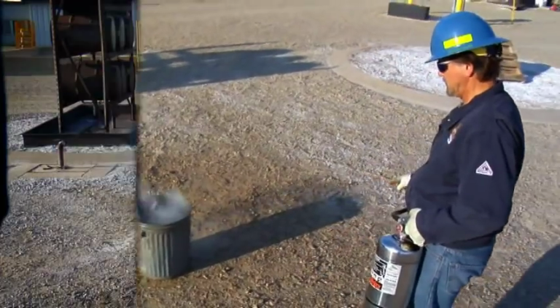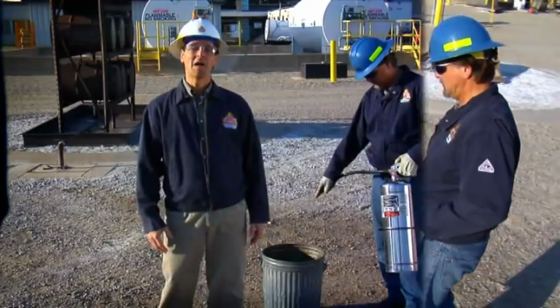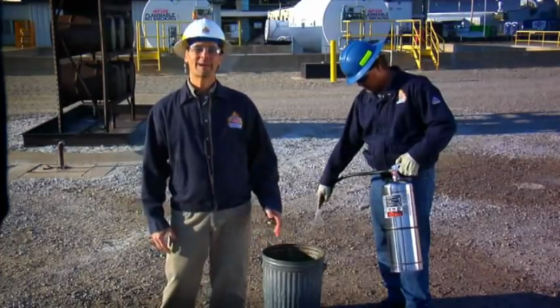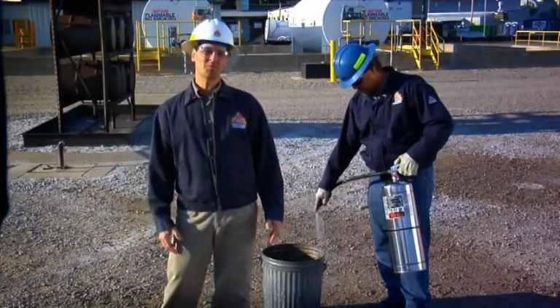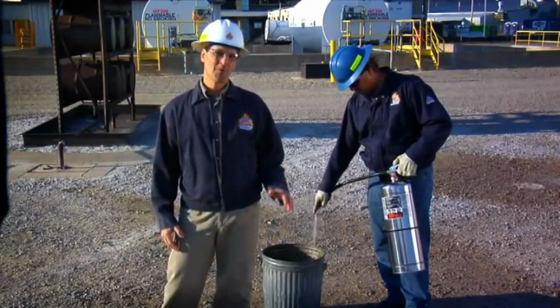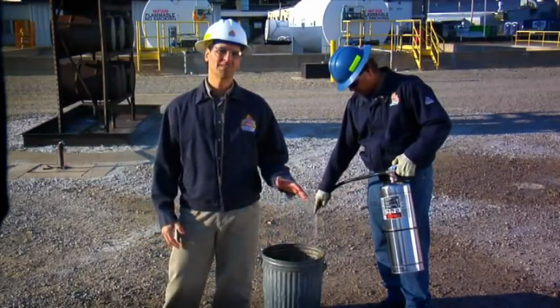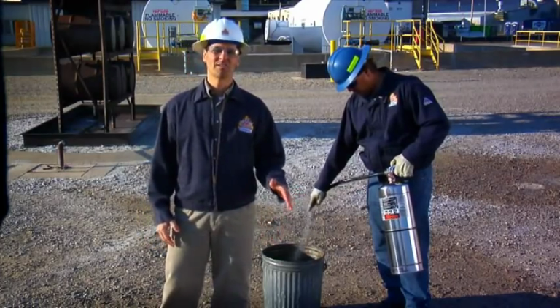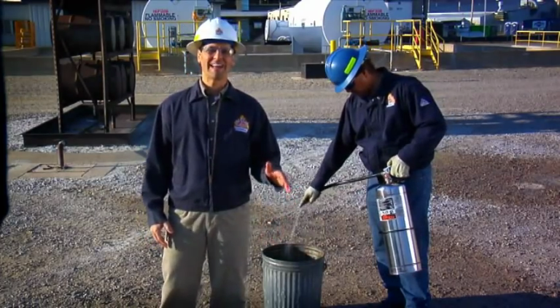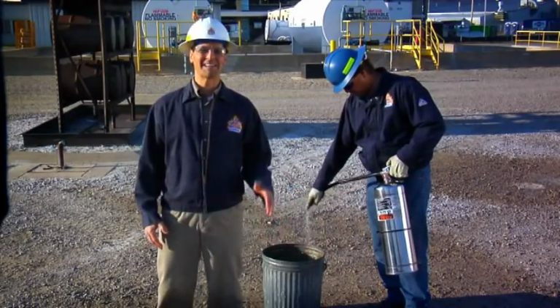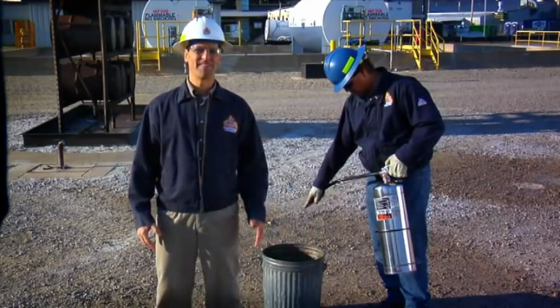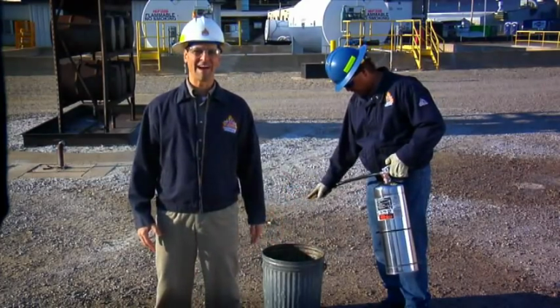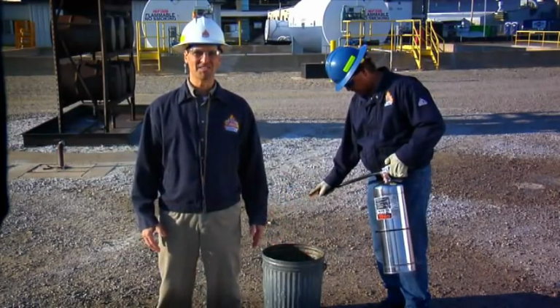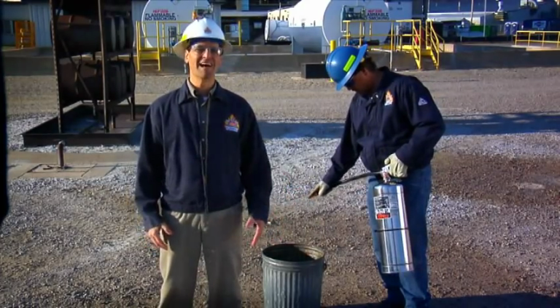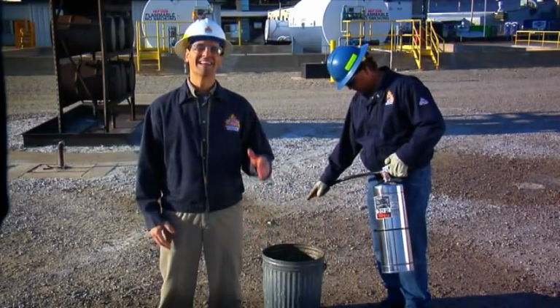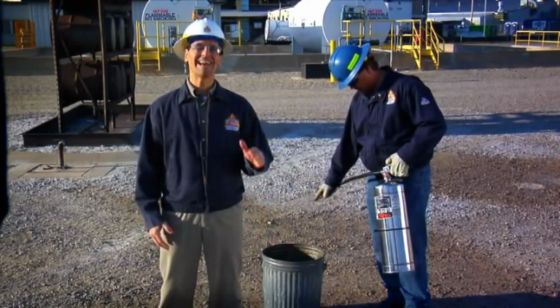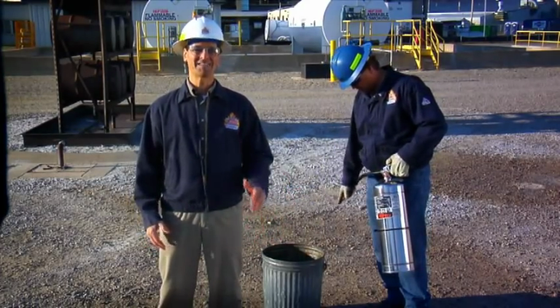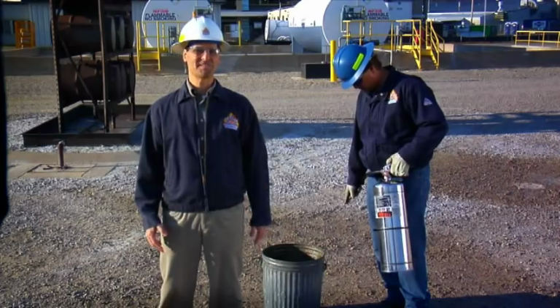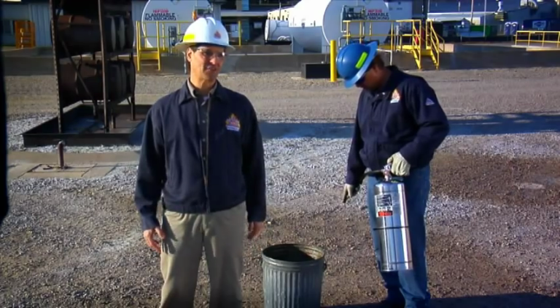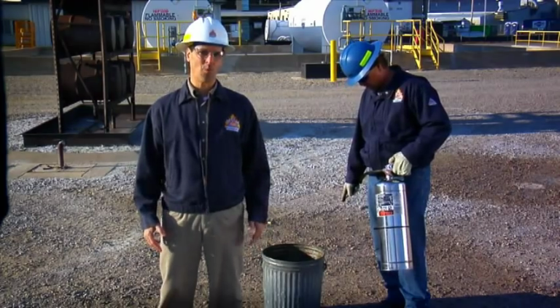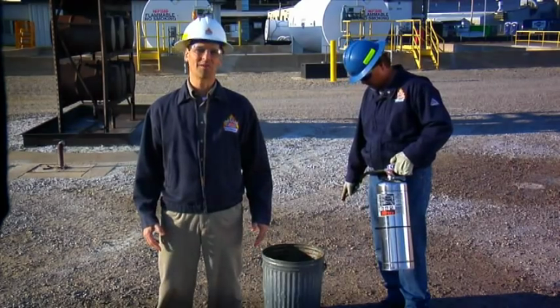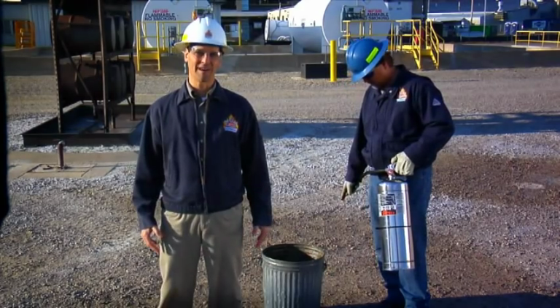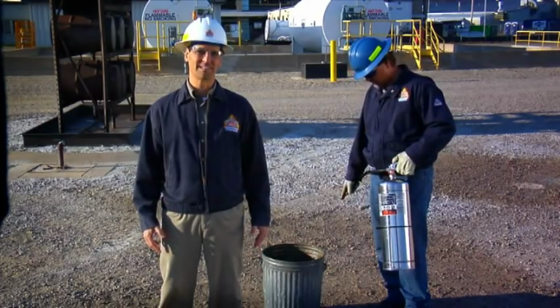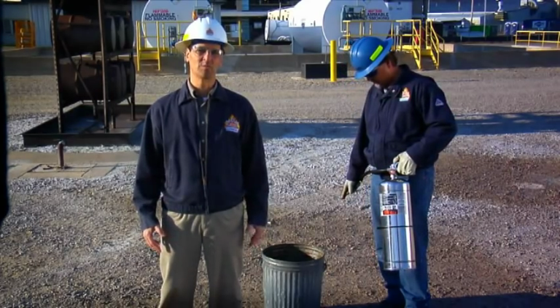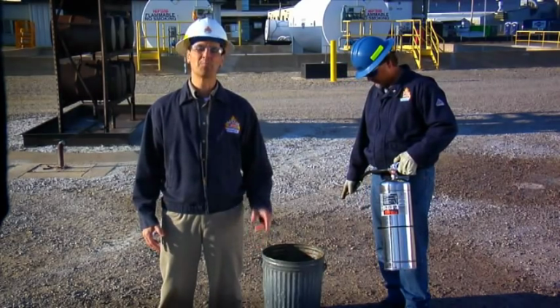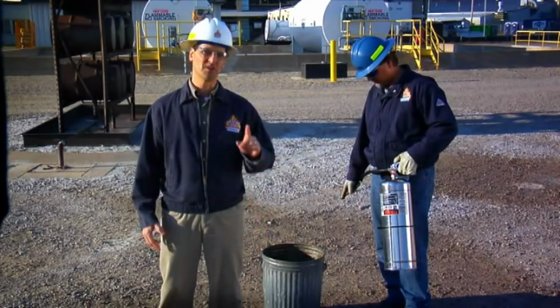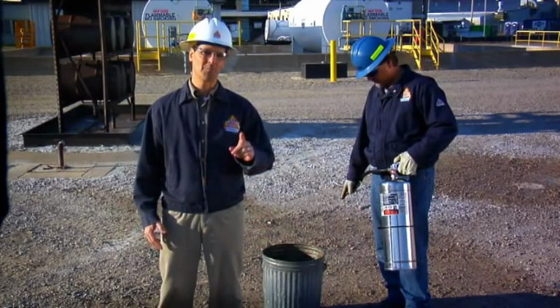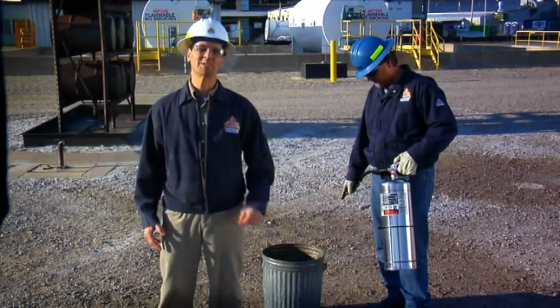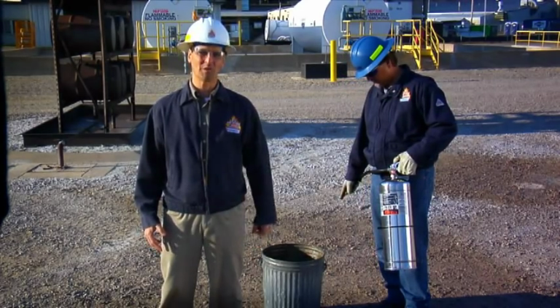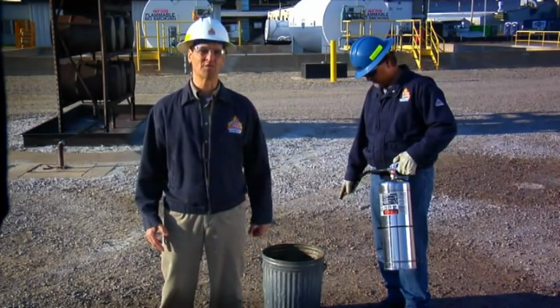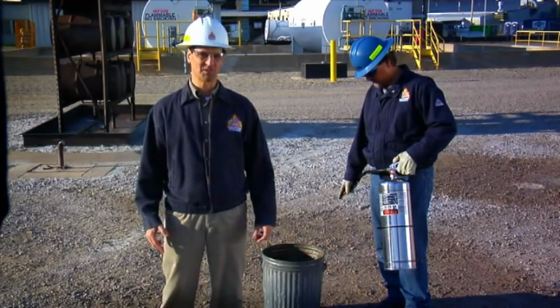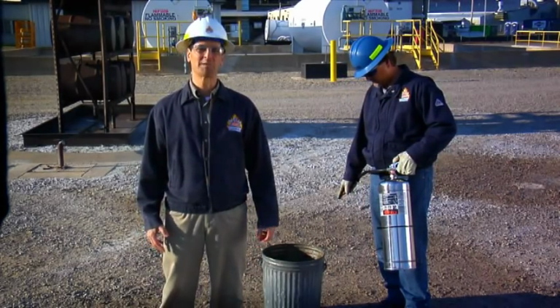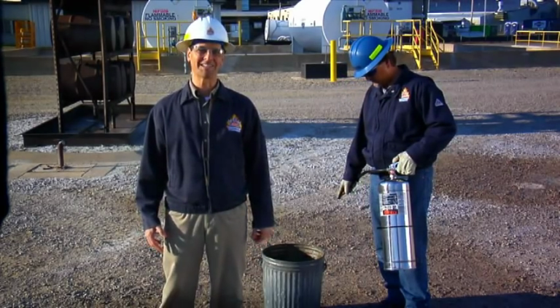When it comes to a multitude of Class A fire hazards, let the Ansel Sentry water fire extinguisher be your number one choice for assured protection.